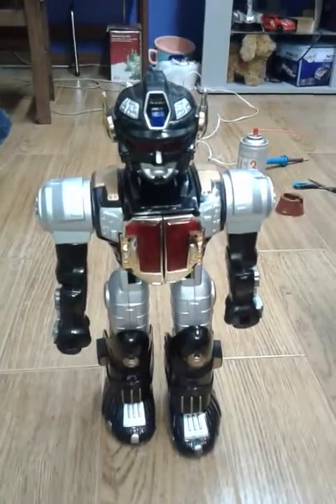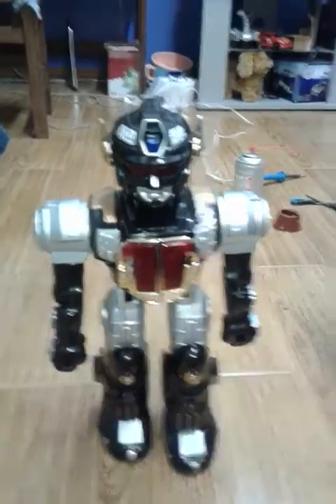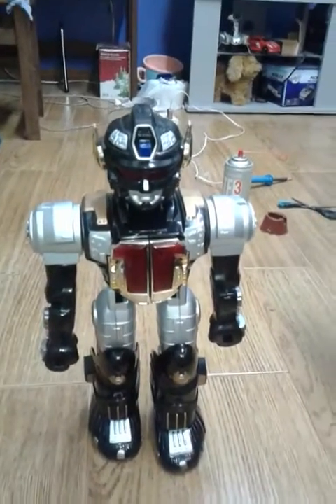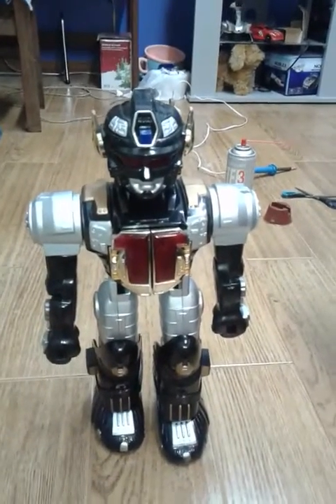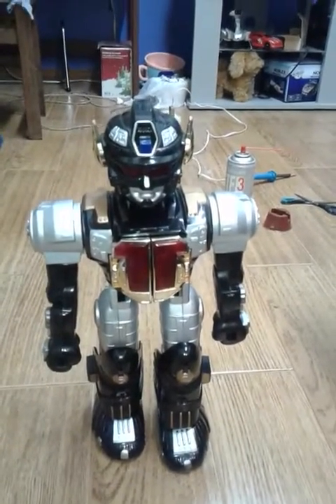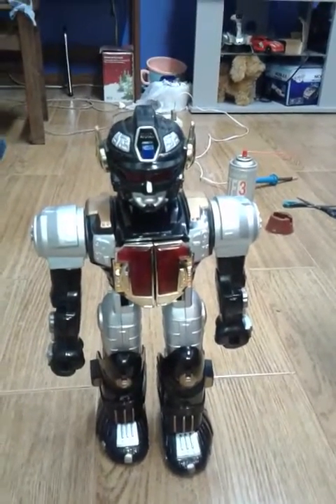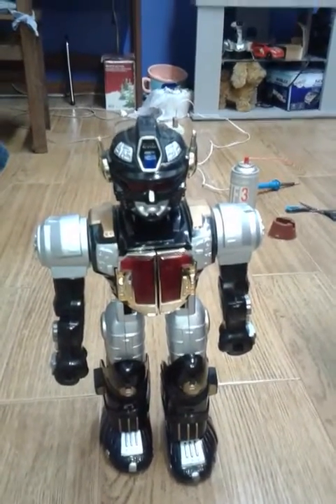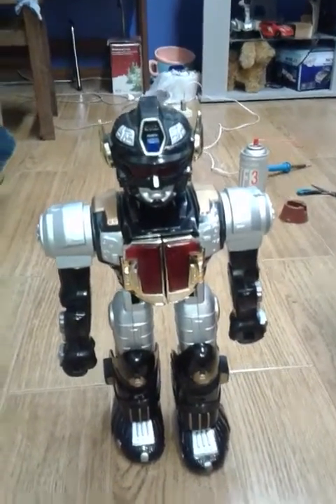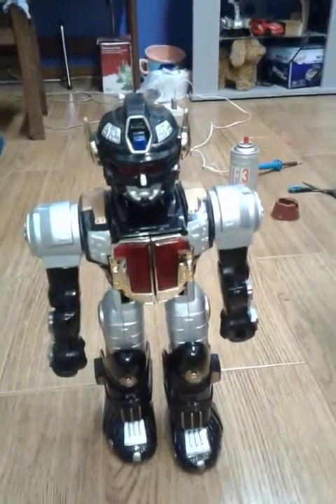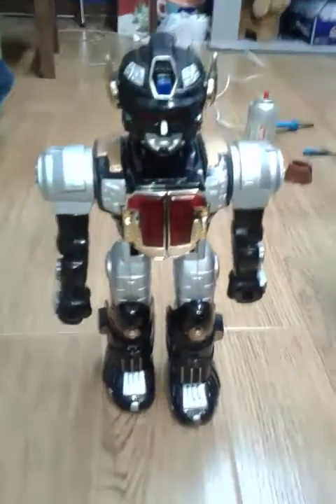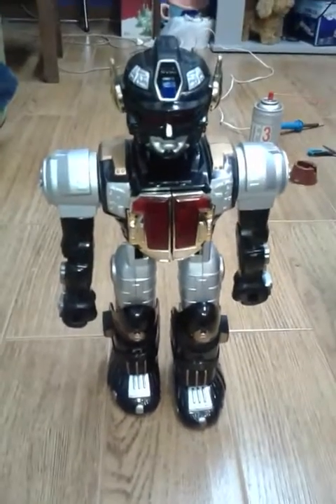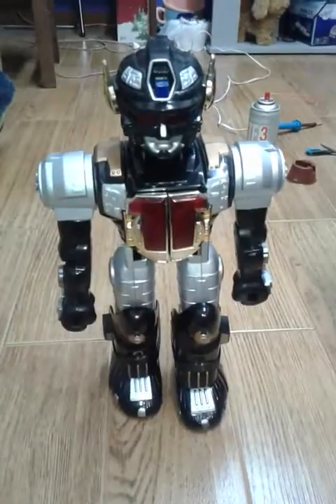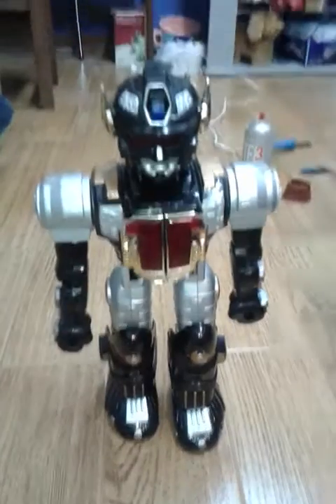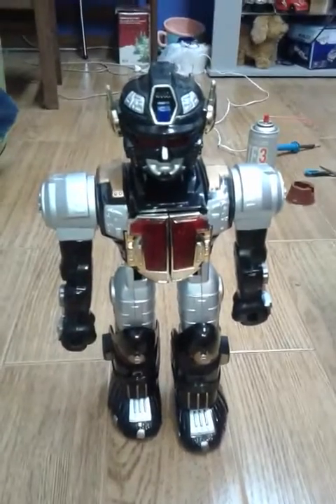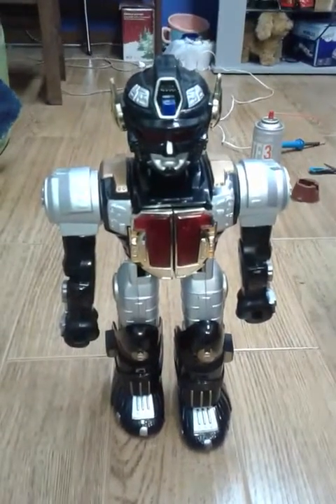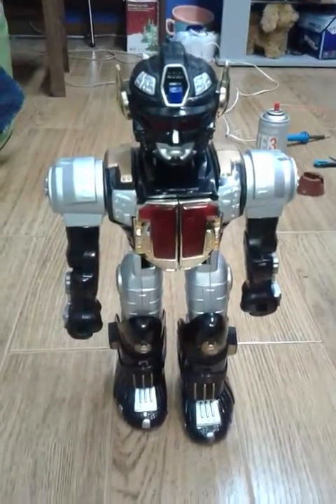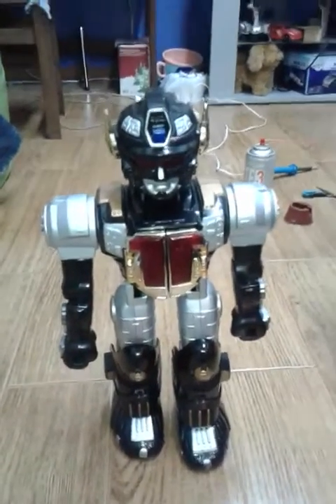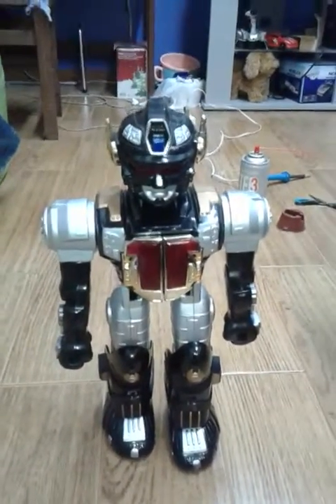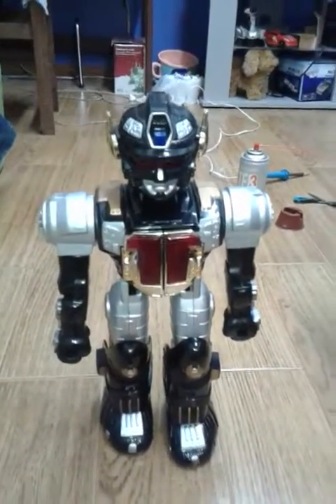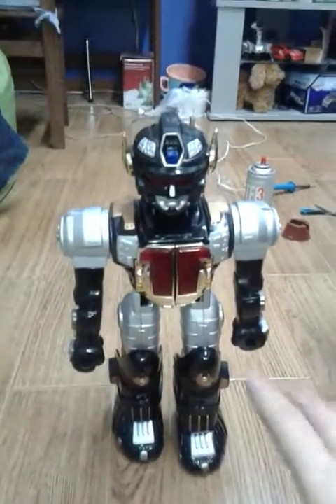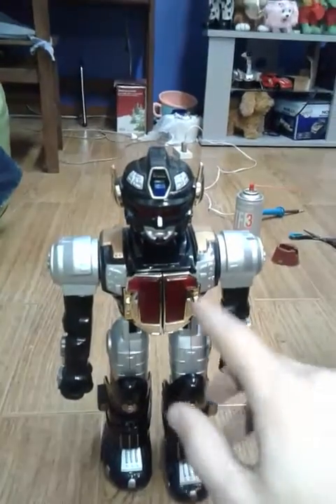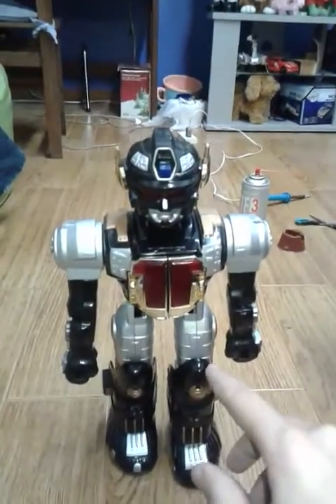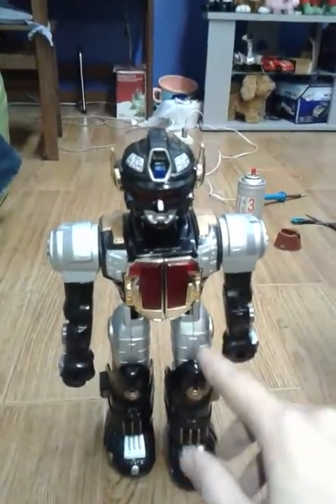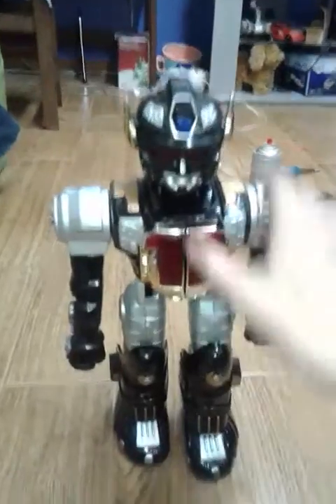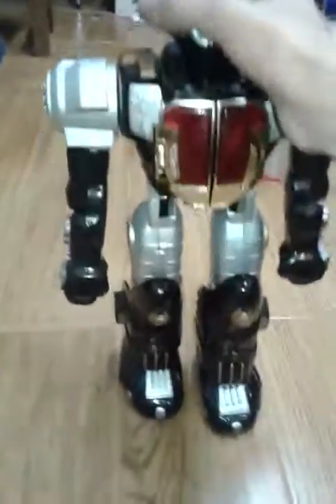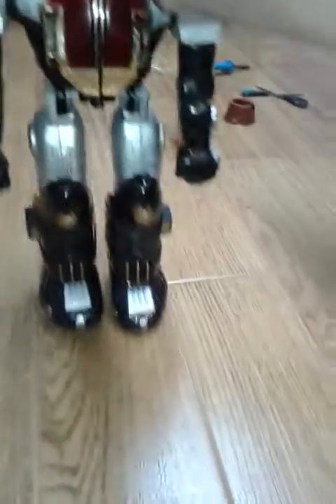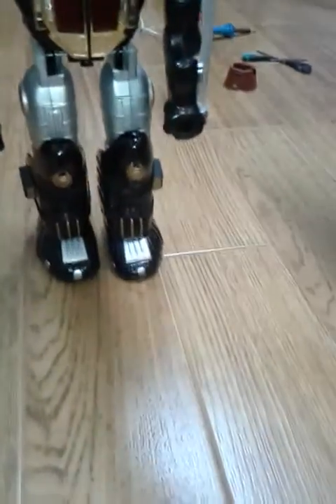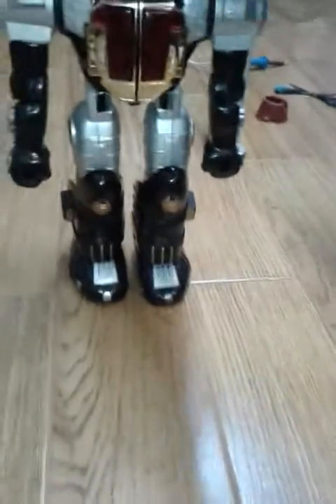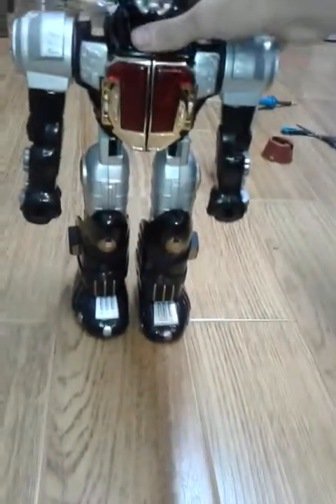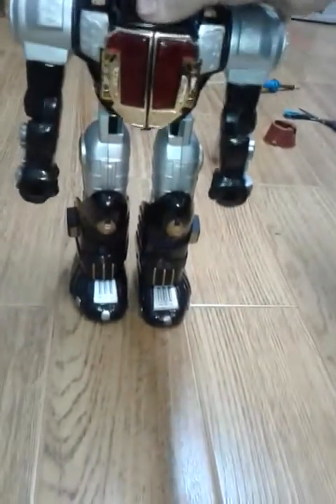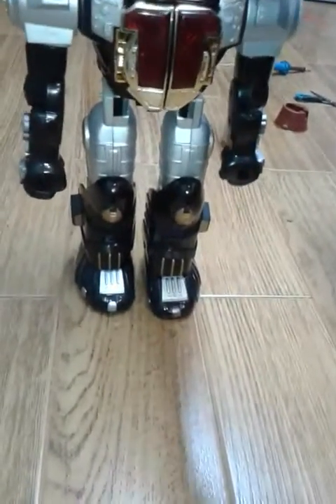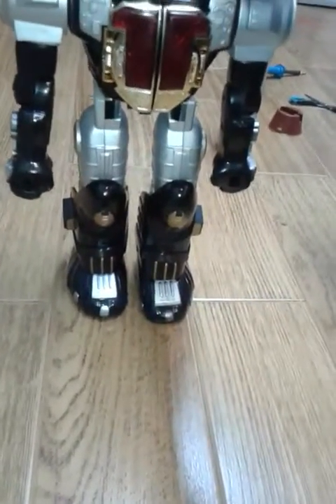So I got another gear, a newer one, and it was one that actually fit inside. And now the gearbox is super silent. I'm going to show how it goes now.